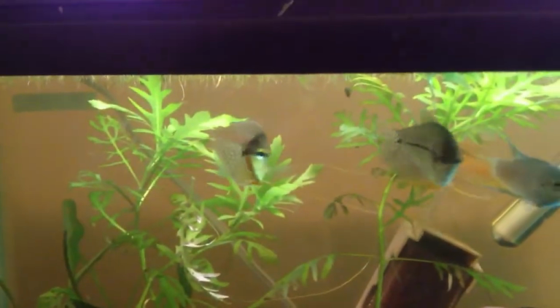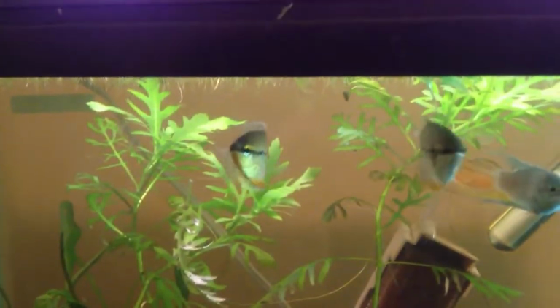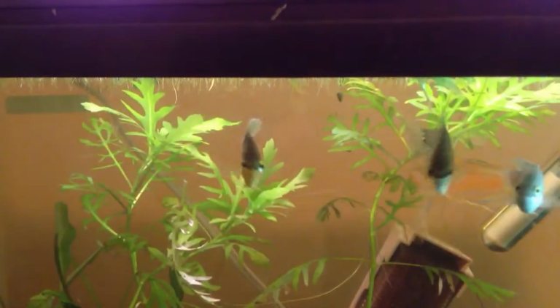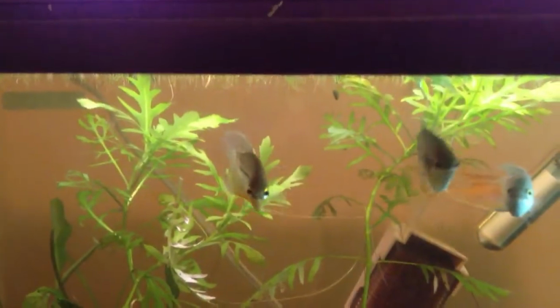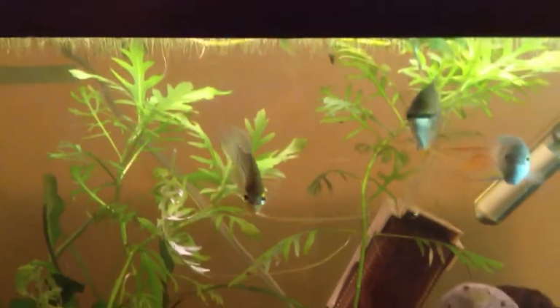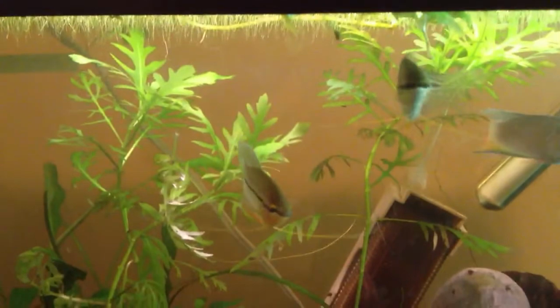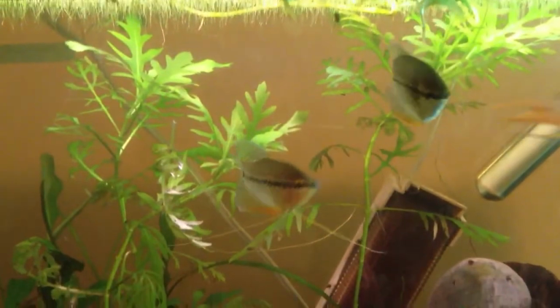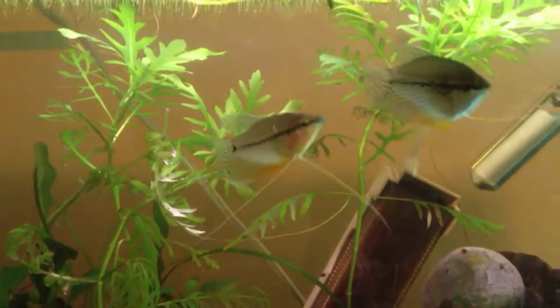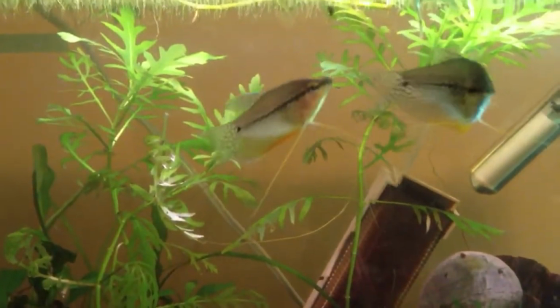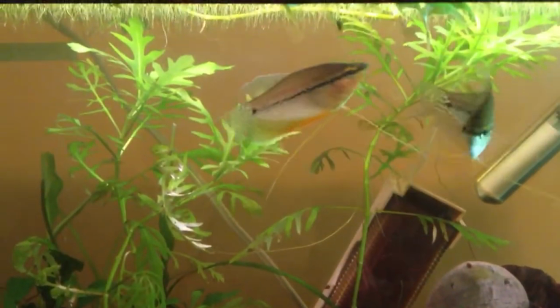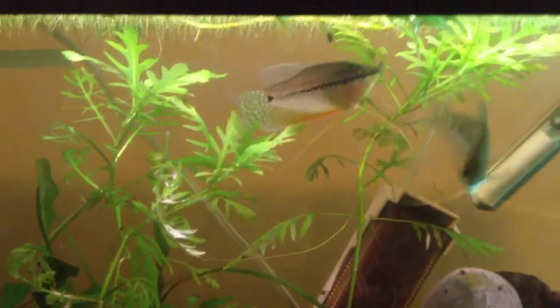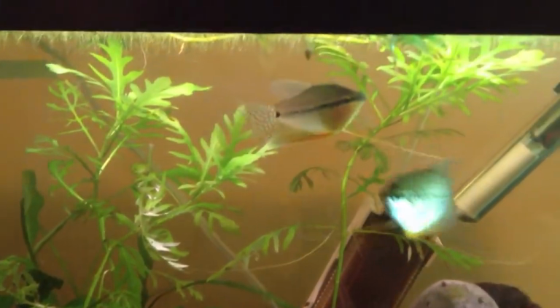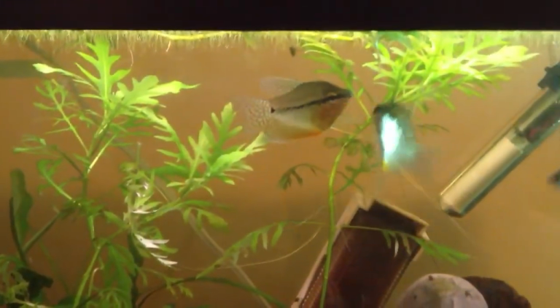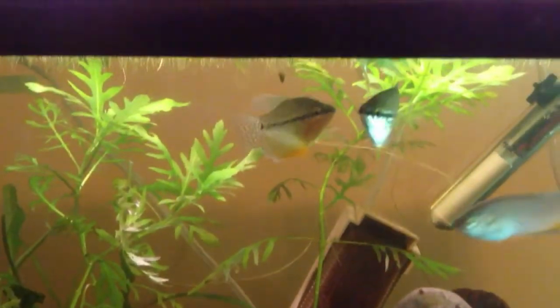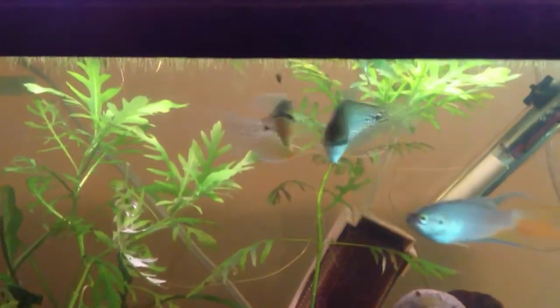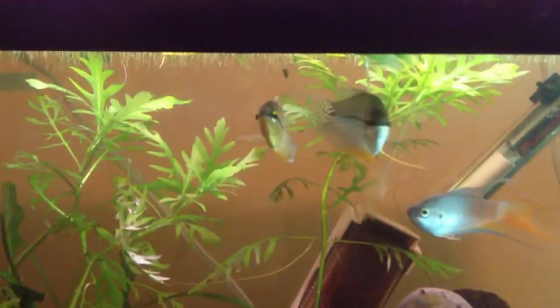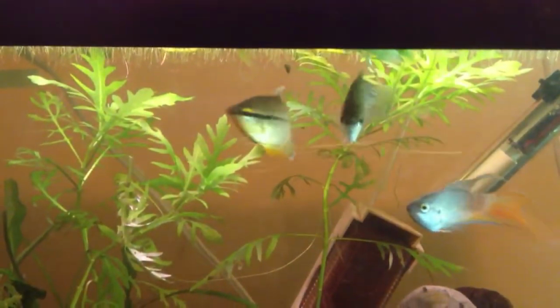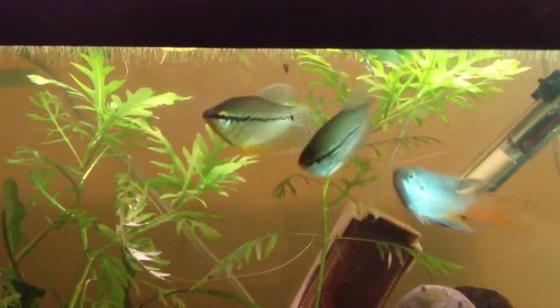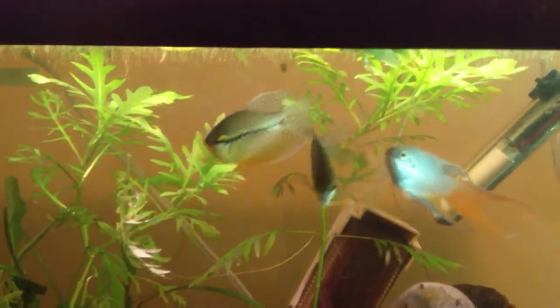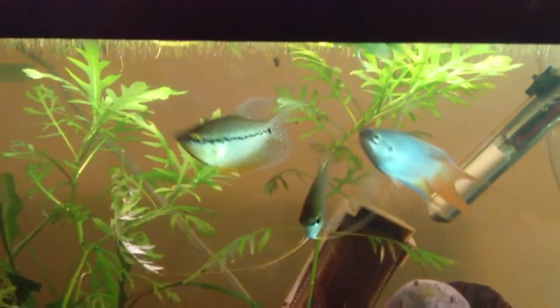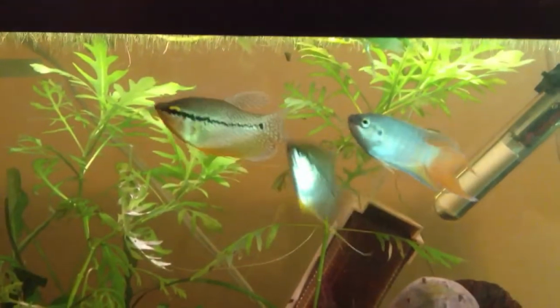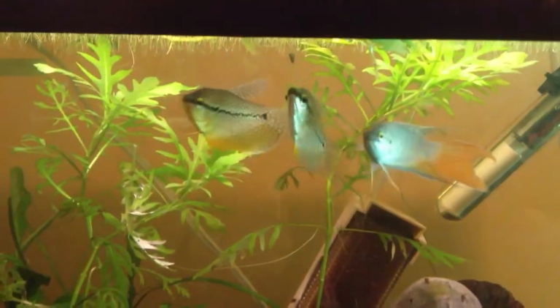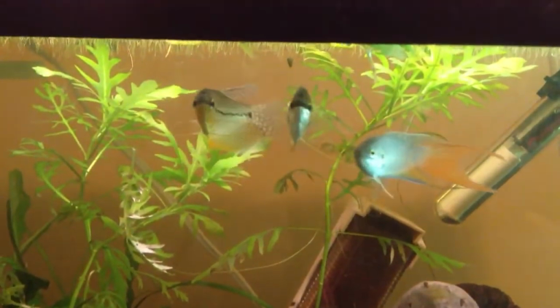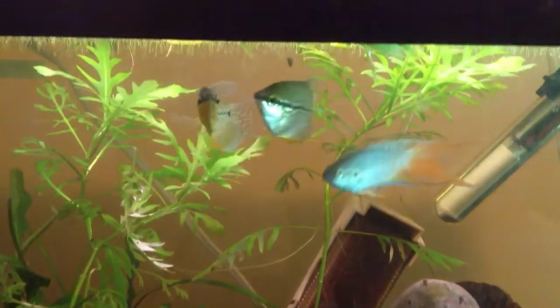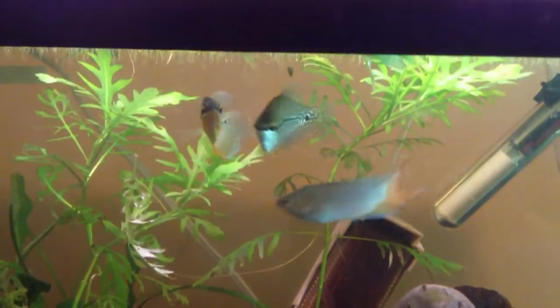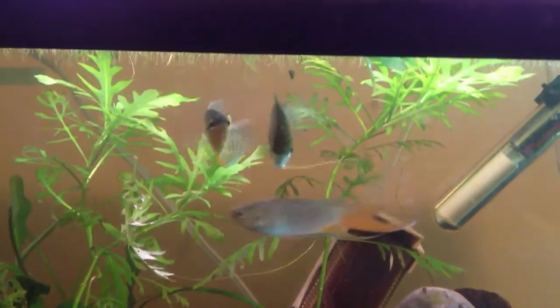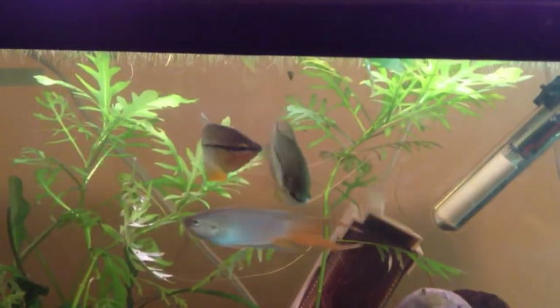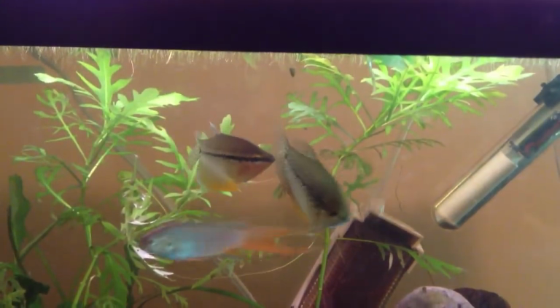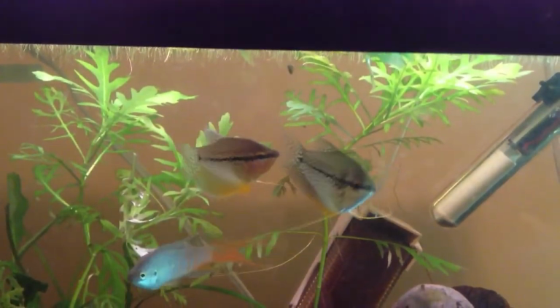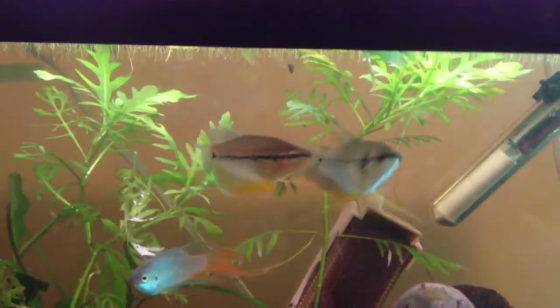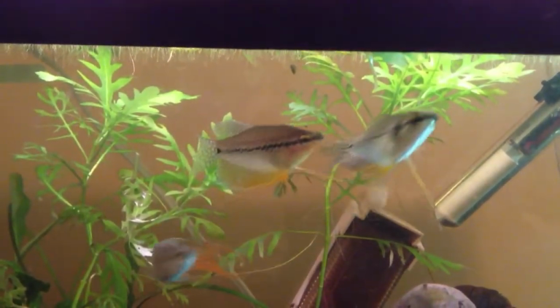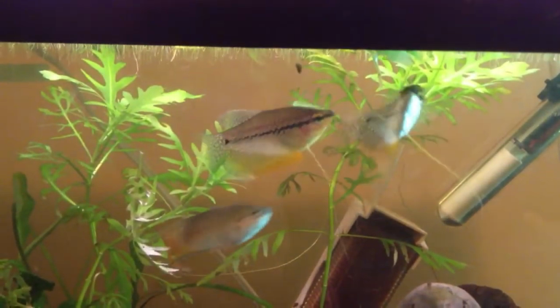Hello YouTube and YouTube subscribers! Today it's time to do a little species profile. I have not kept this fish for that long, but I've had it long enough and I've done quite a bit of background research on it before I bought them.